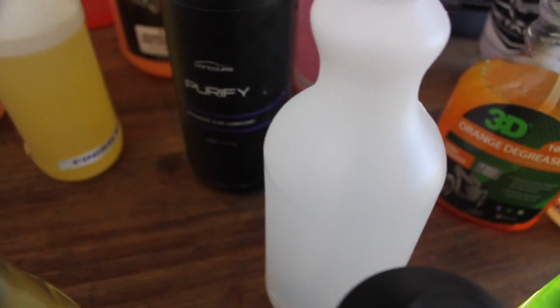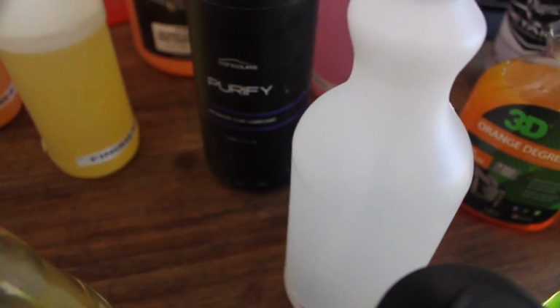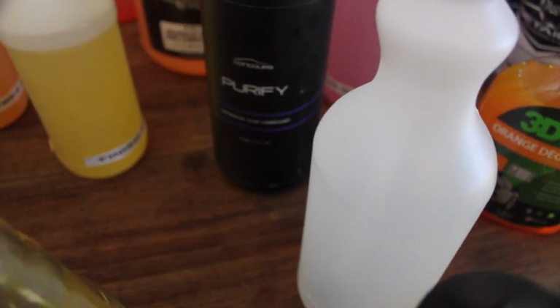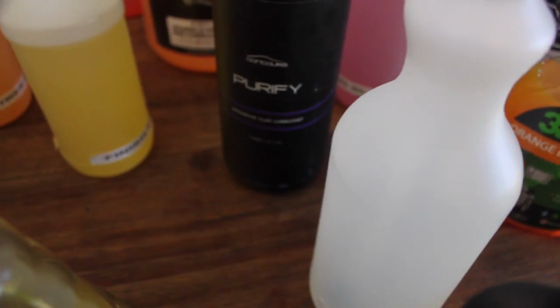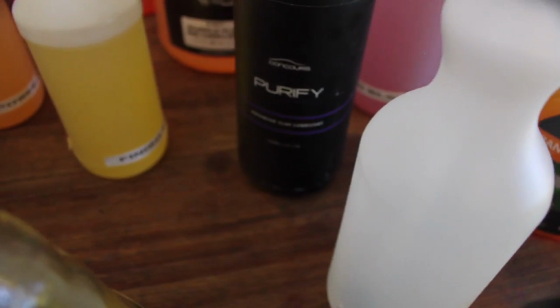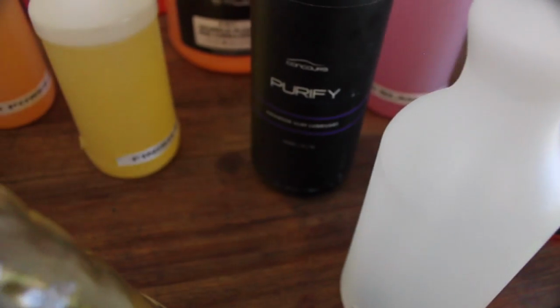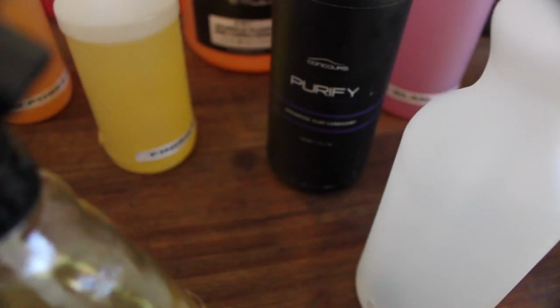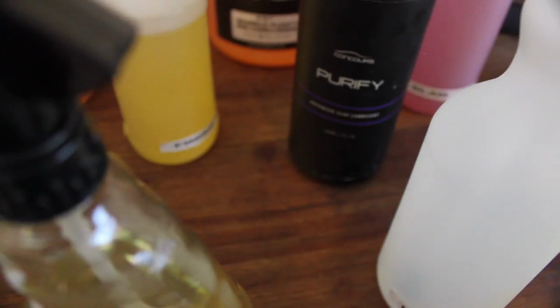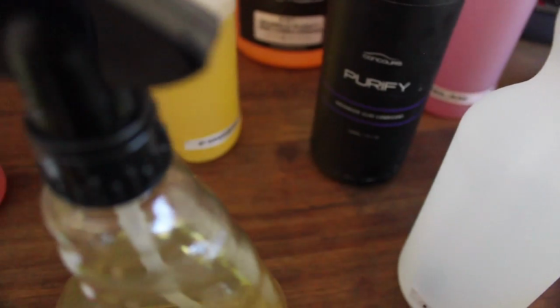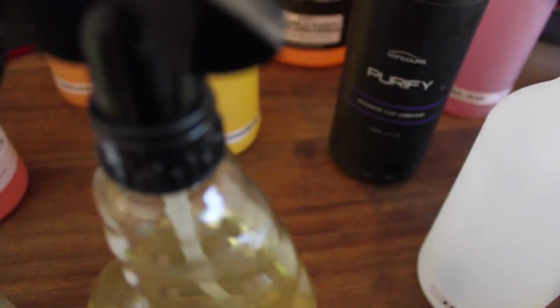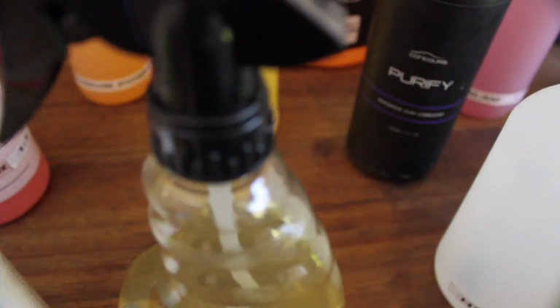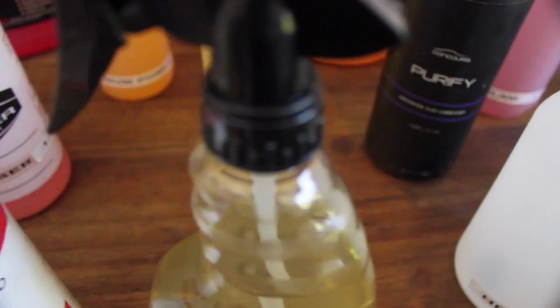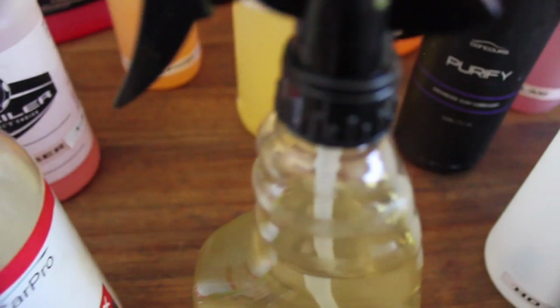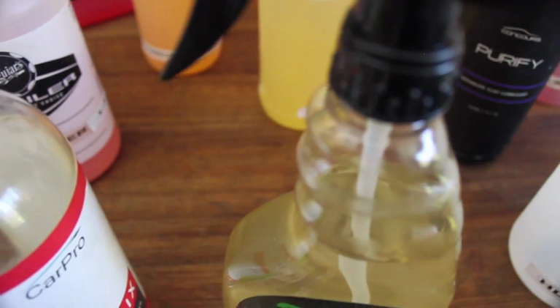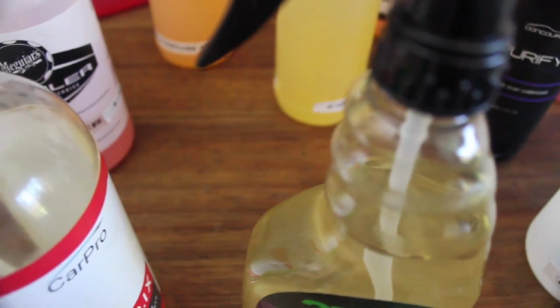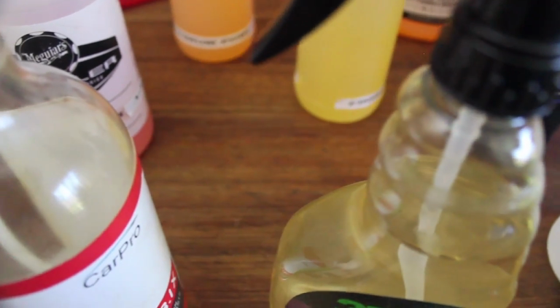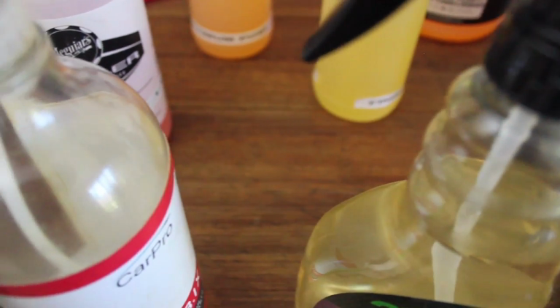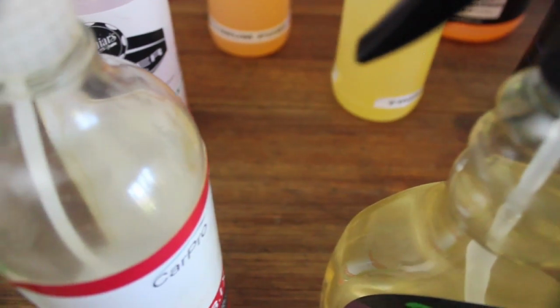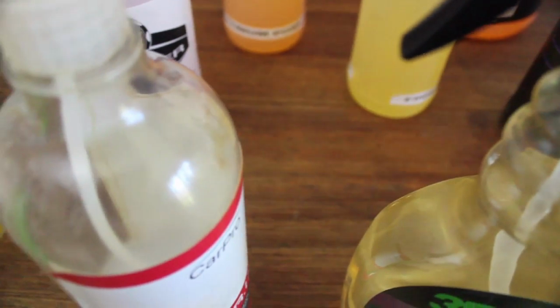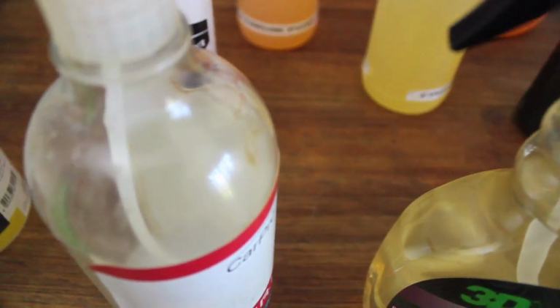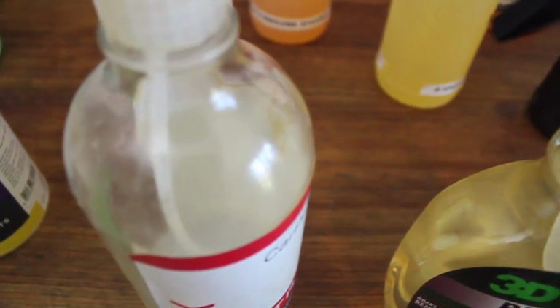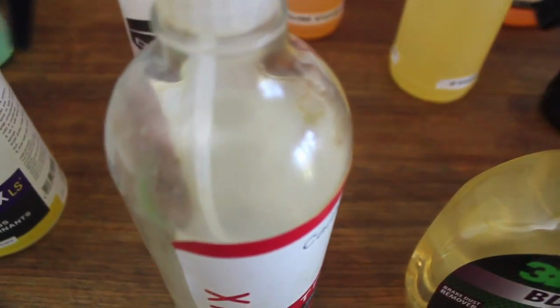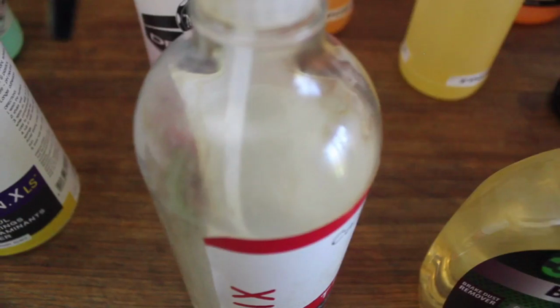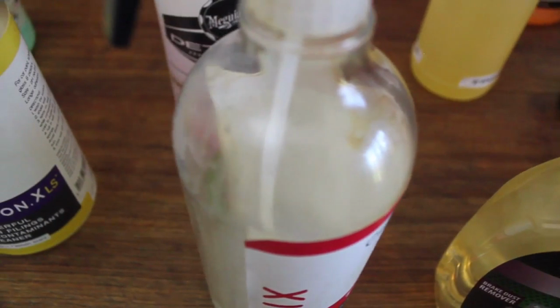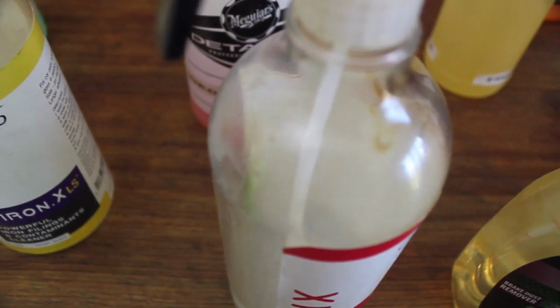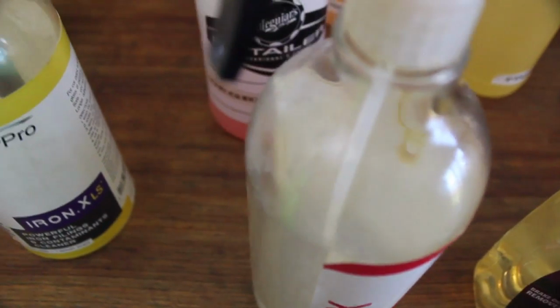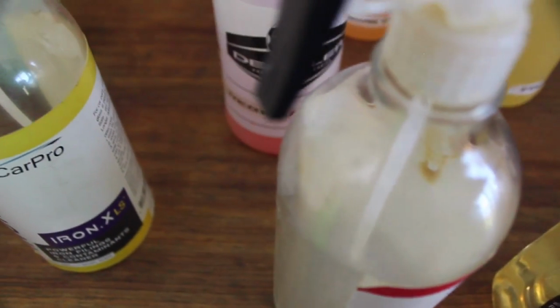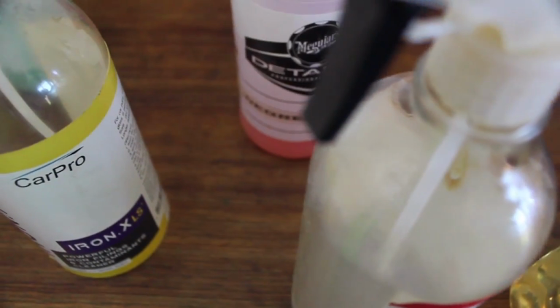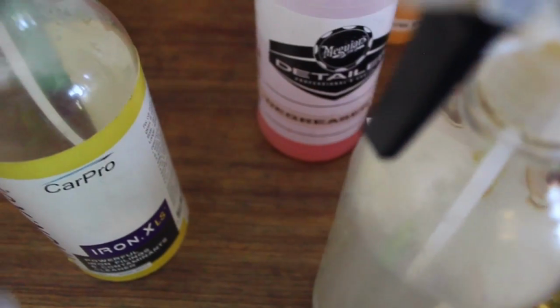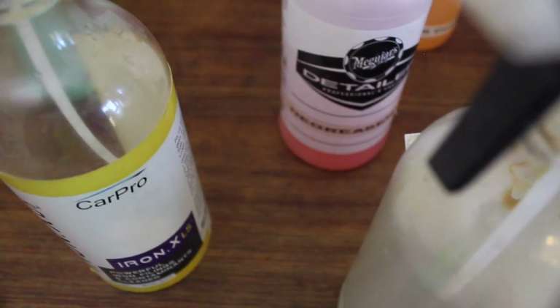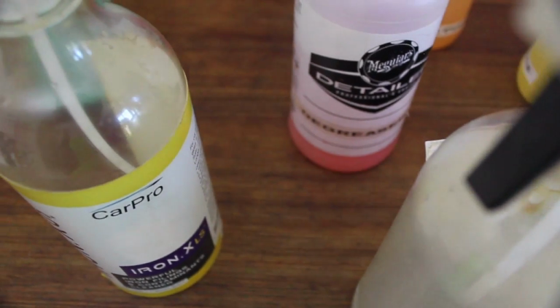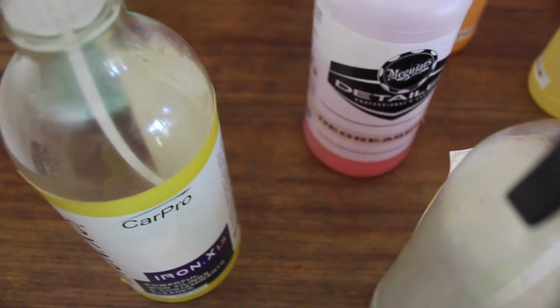Iron and tar removal products are fantastic at breaking down embedded brake dust particles as well as tar and traffic film contaminants, but are best used after cleaning the rims, as they don't tend to be great at removing grease.